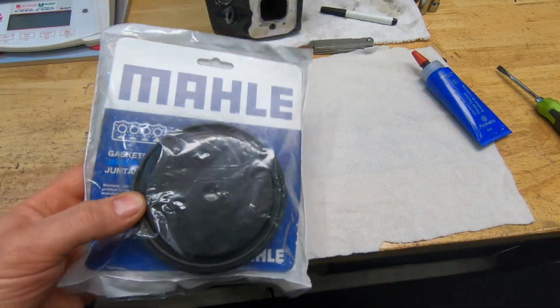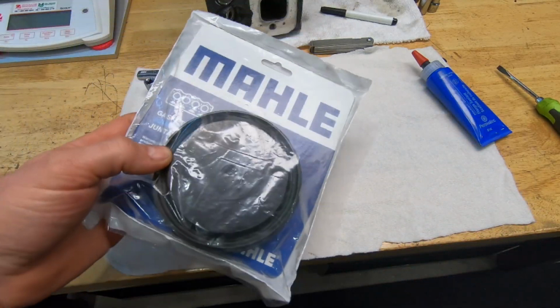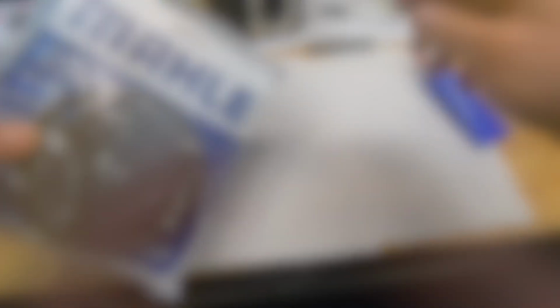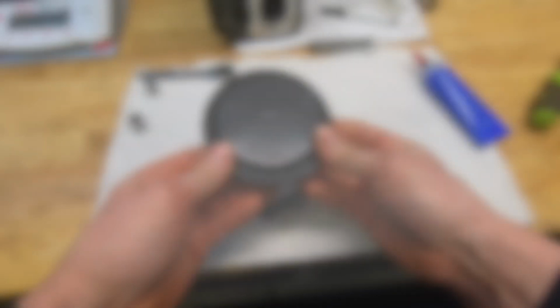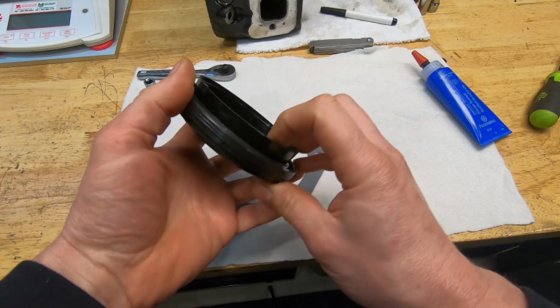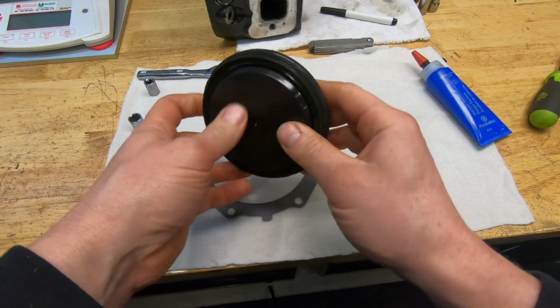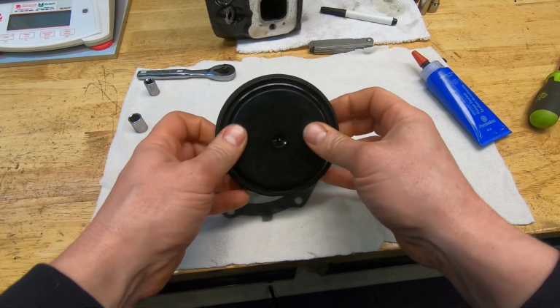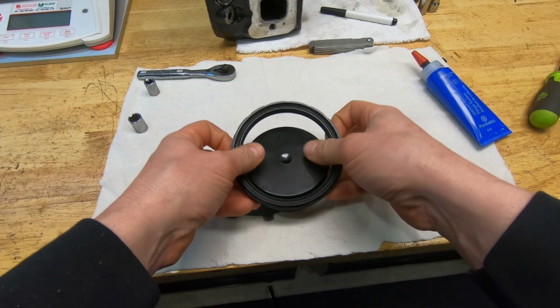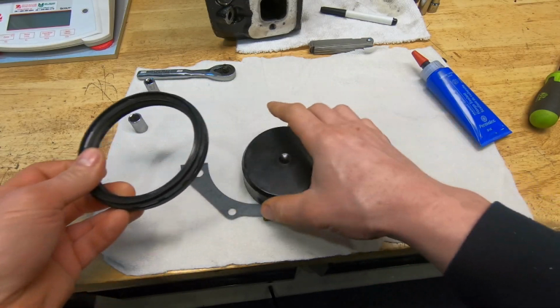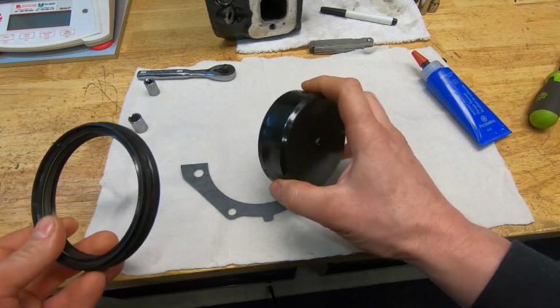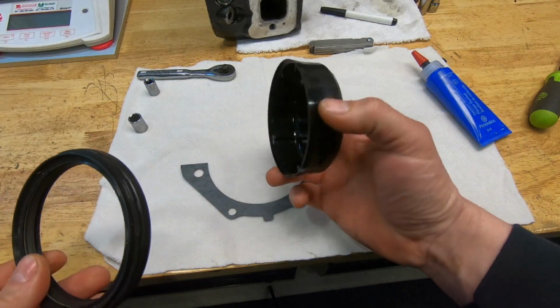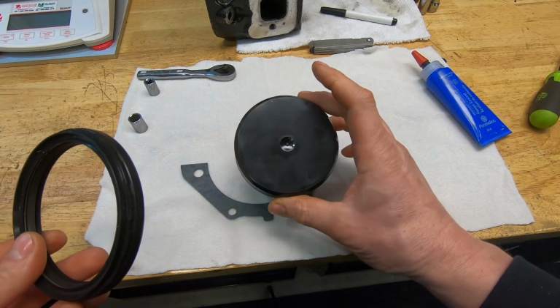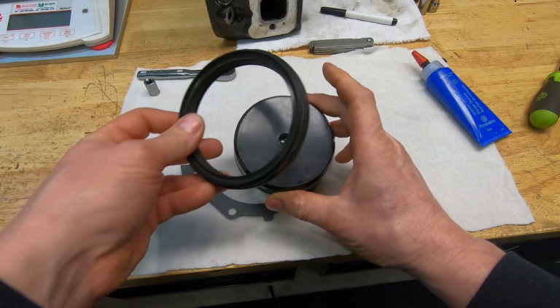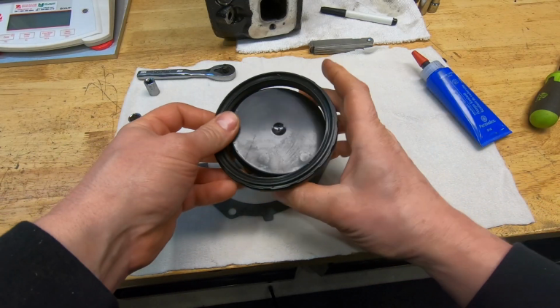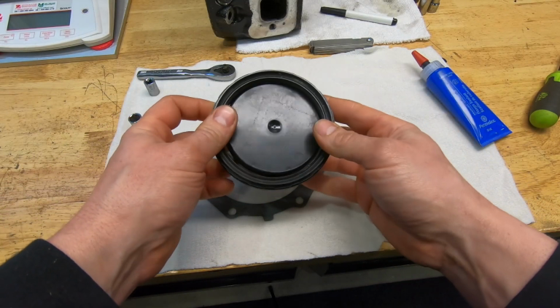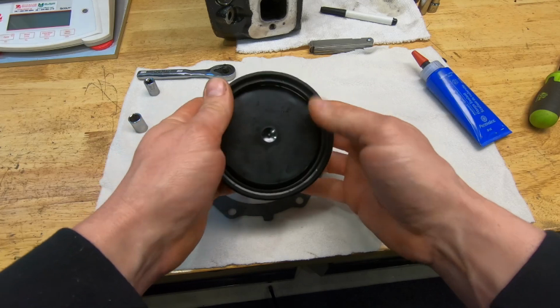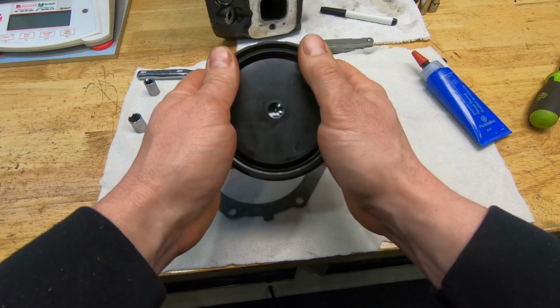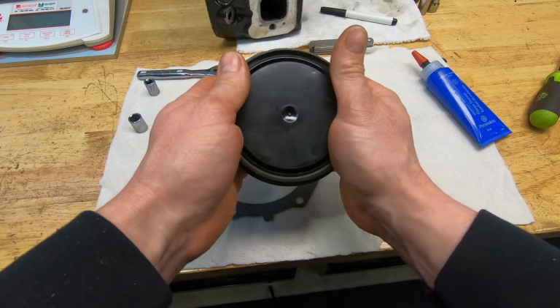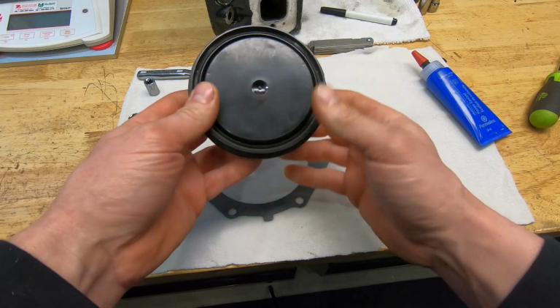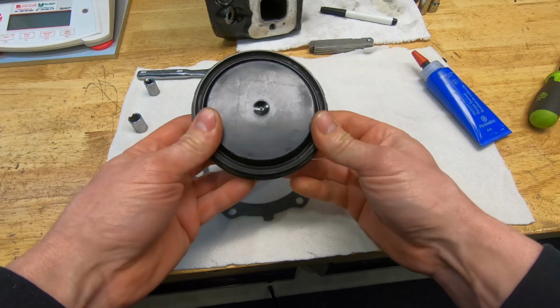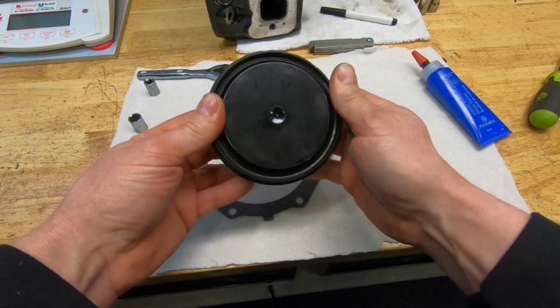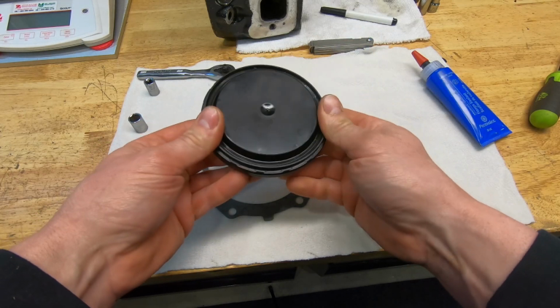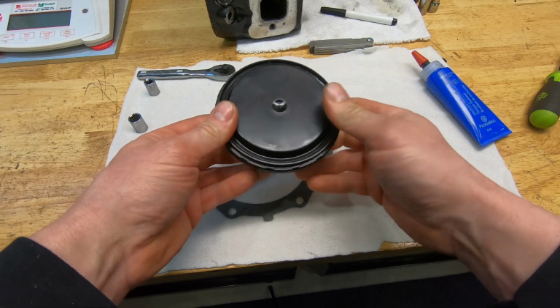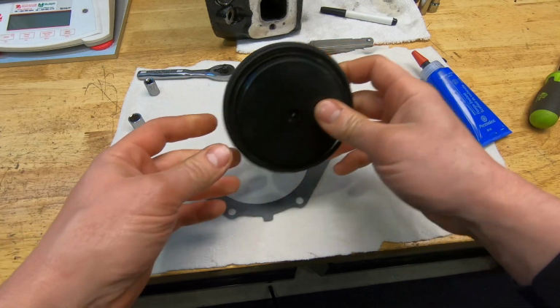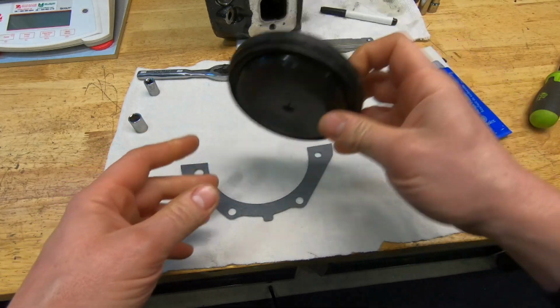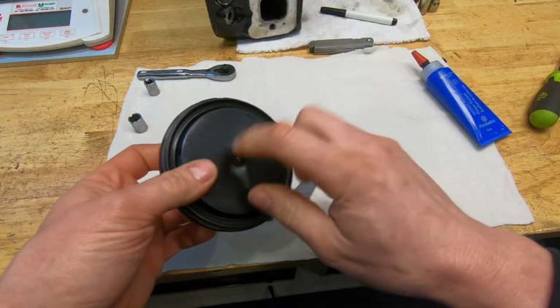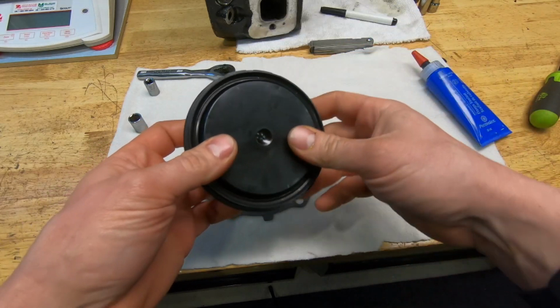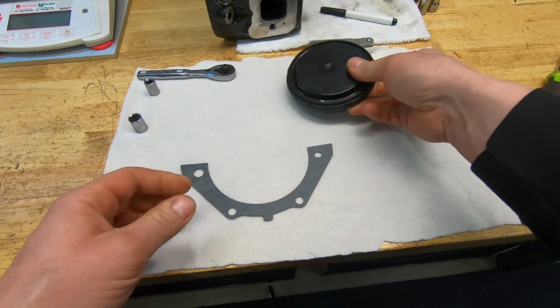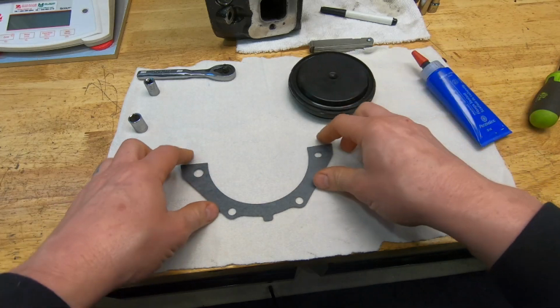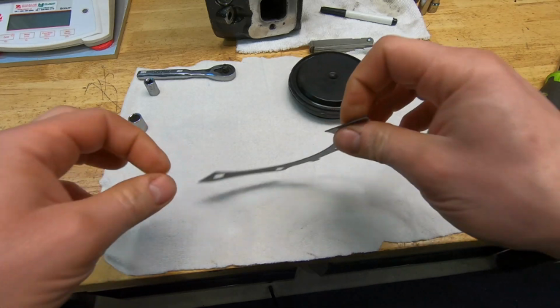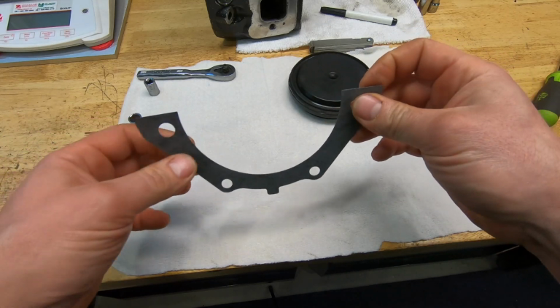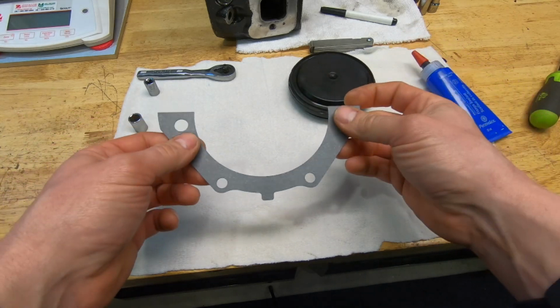Let's open this up and take a look. There's going to be a seal, obviously, but there's going to be this — an installation tool to prevent you from damaging the seal when you push it over the crankshaft. That's a nice bonus with this. And then it comes with a housing gasket.